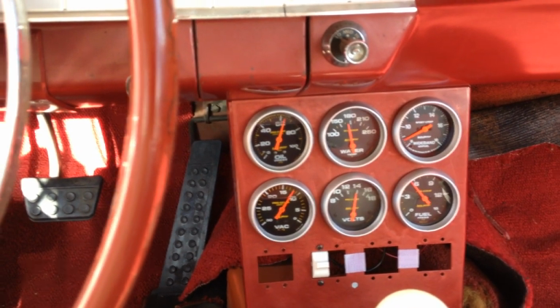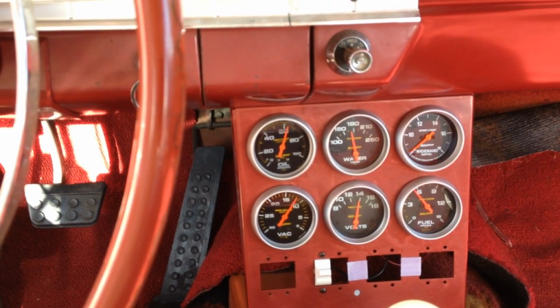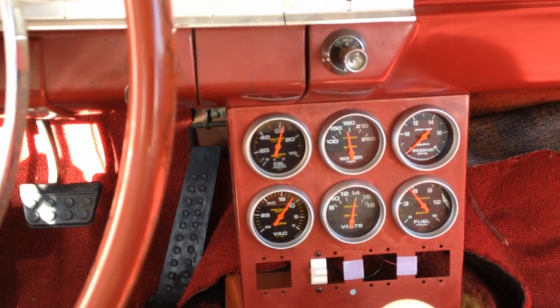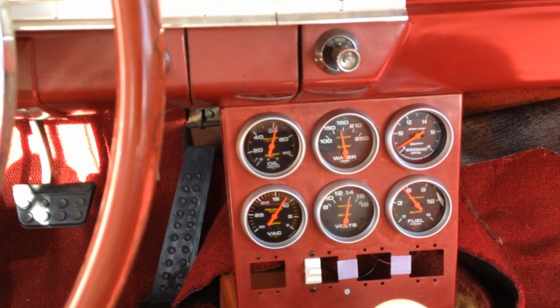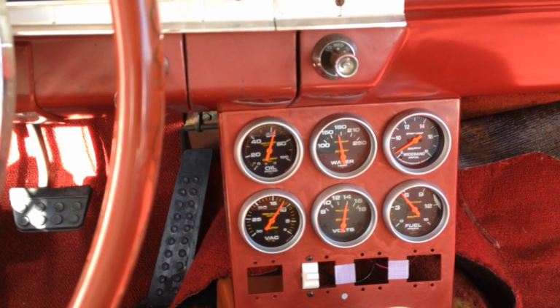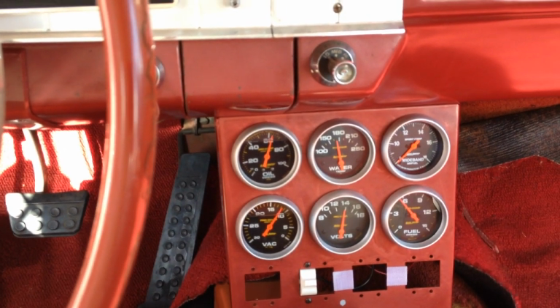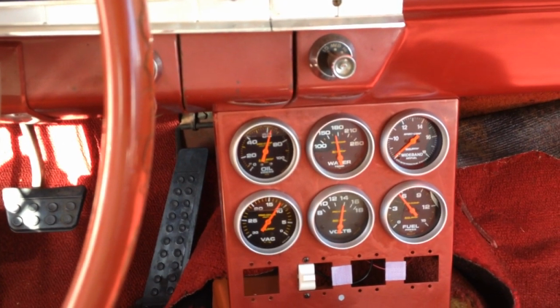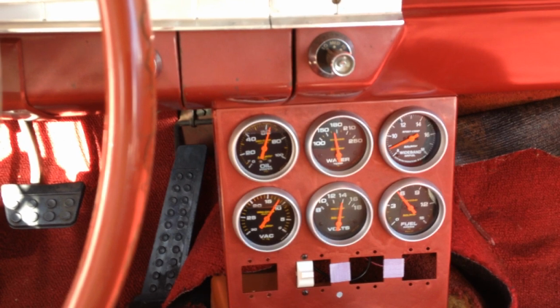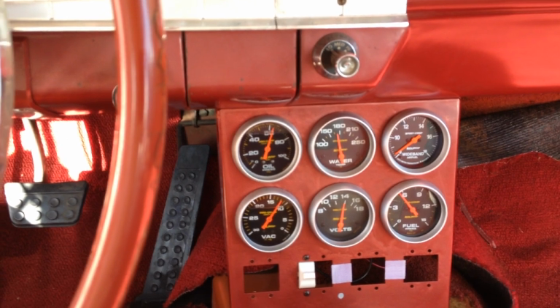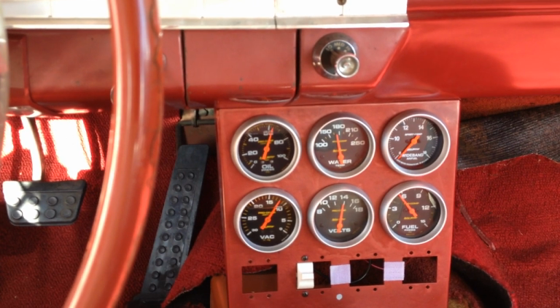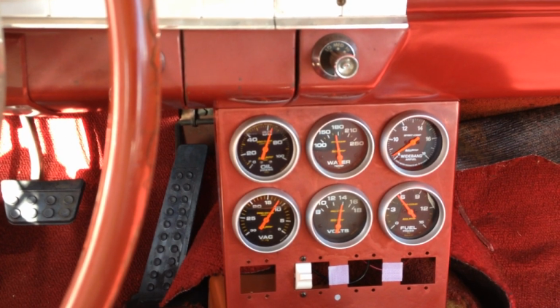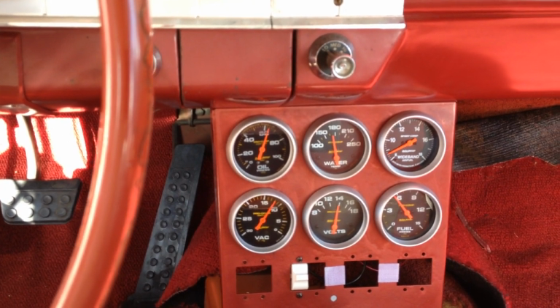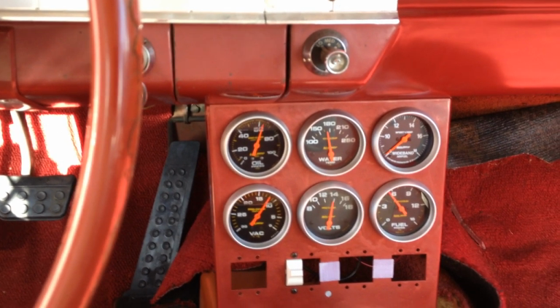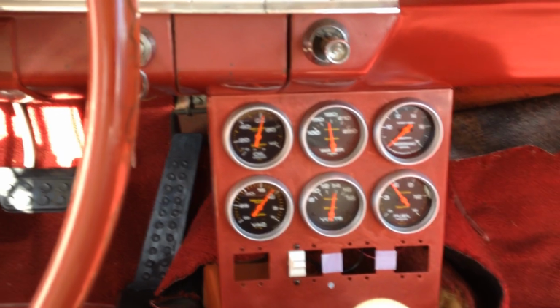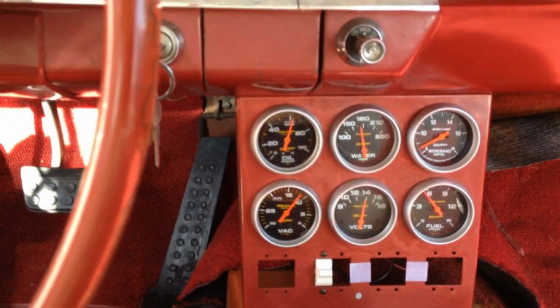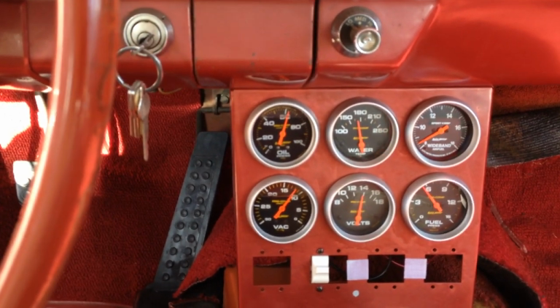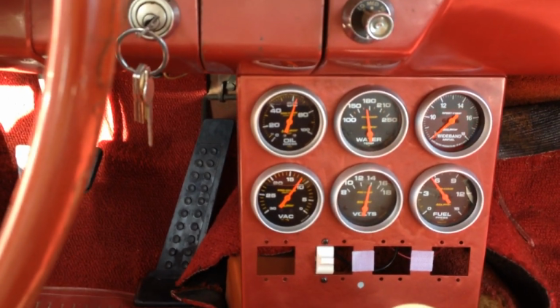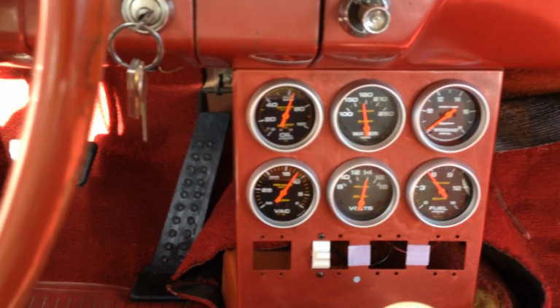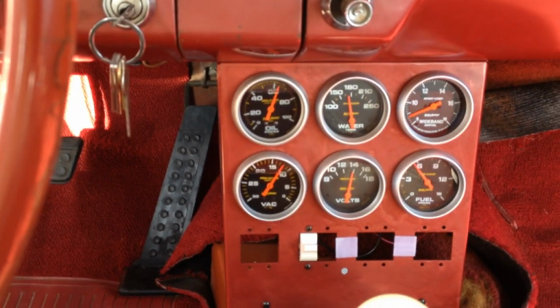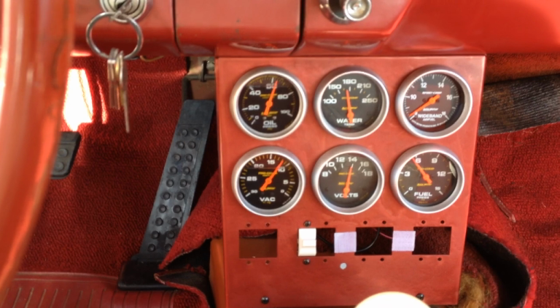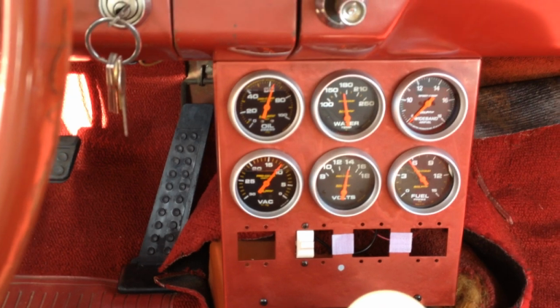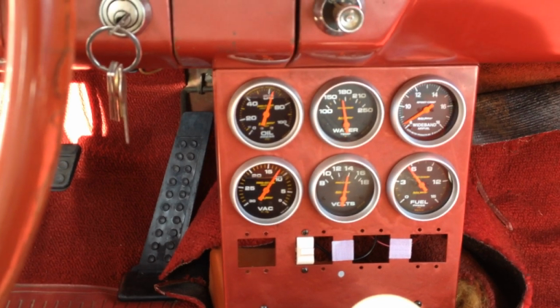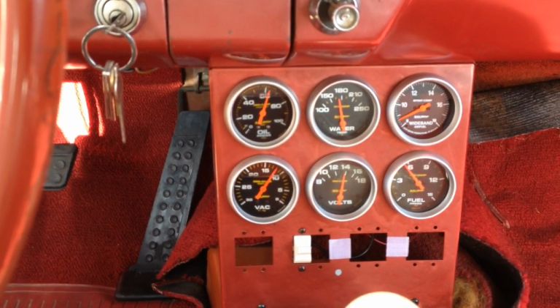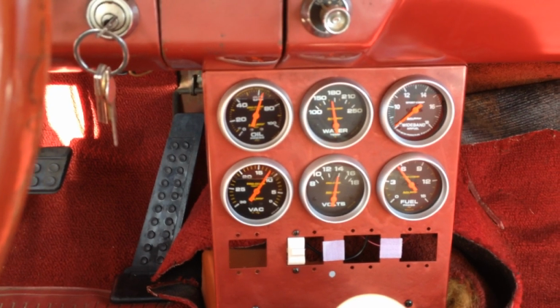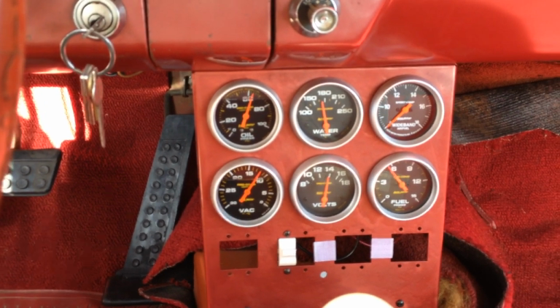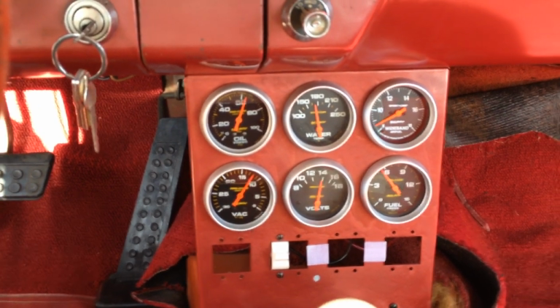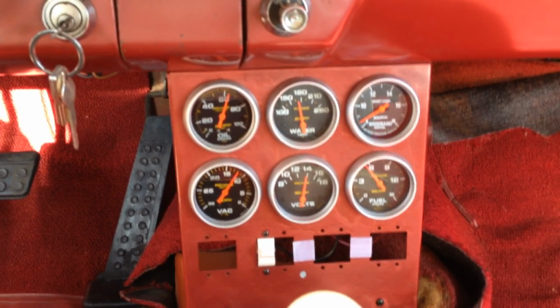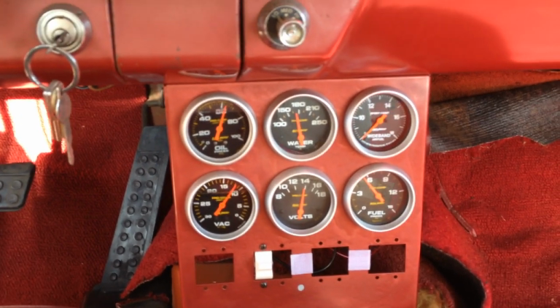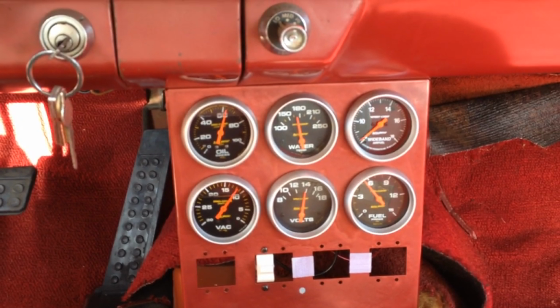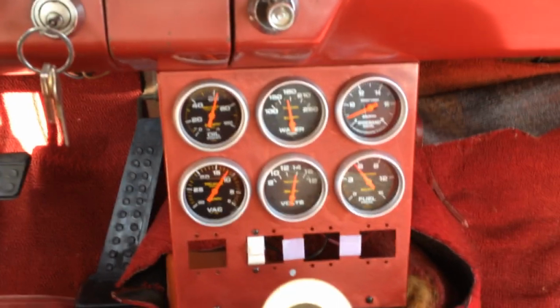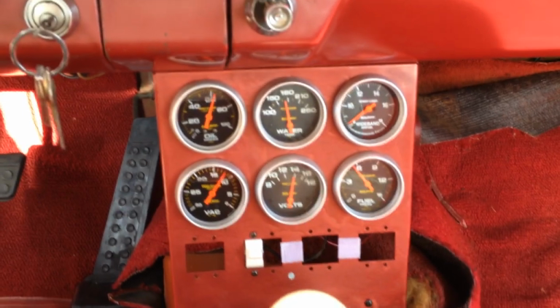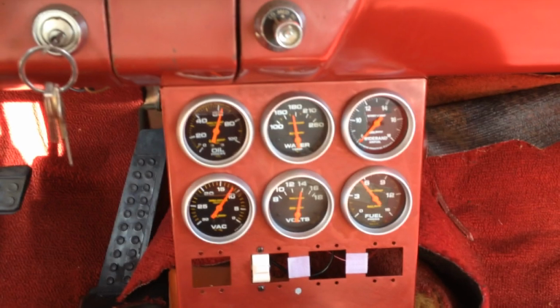My wideband looks like it's not working today for some reason. Good oil pressure. Water temp stays fine. Vacuum is about 12 inches at idle. Fuel pressure is 5.5.